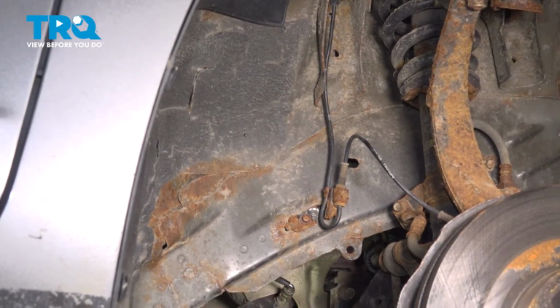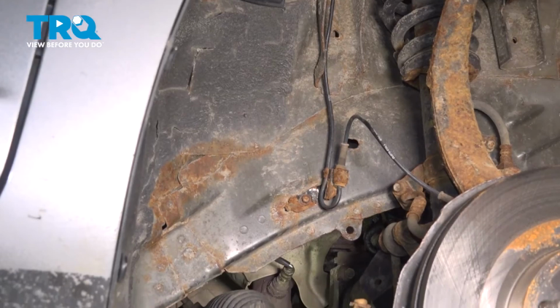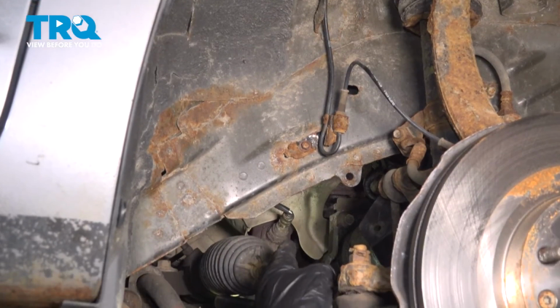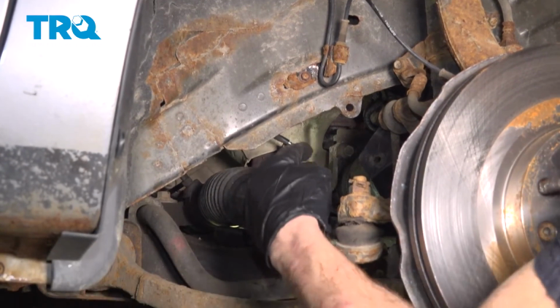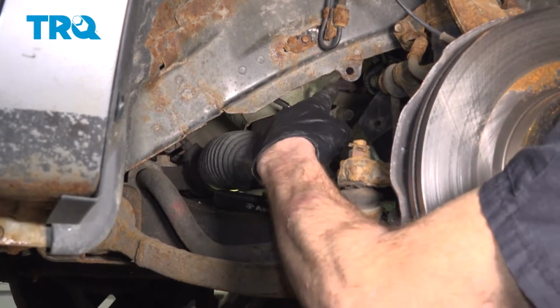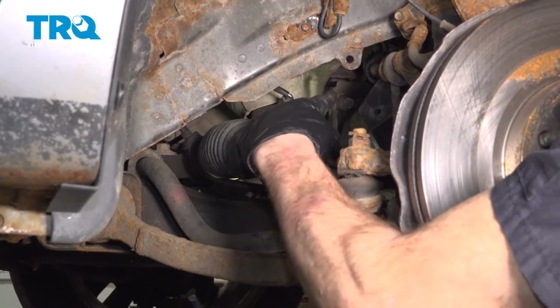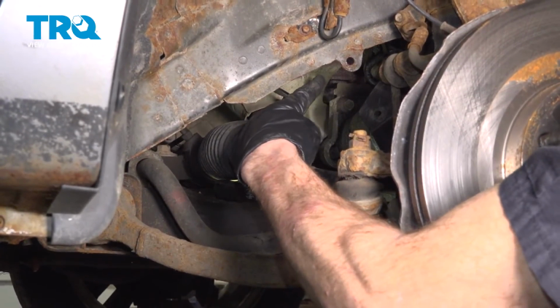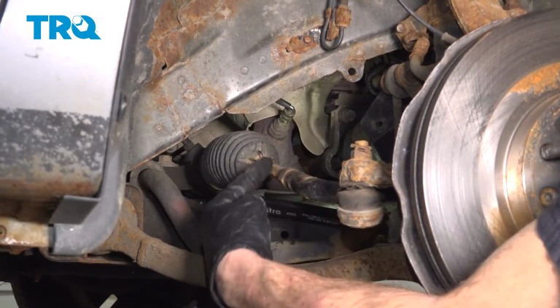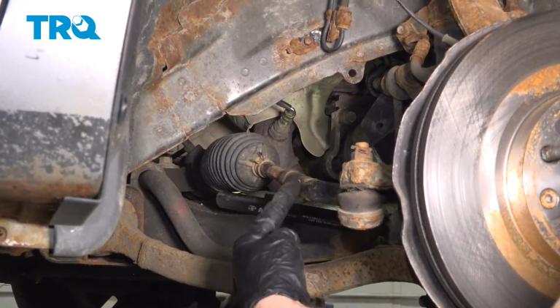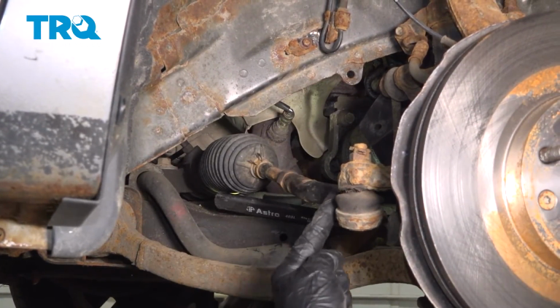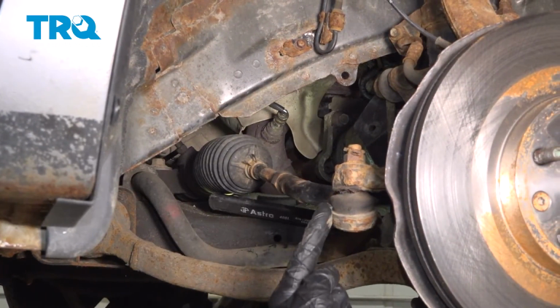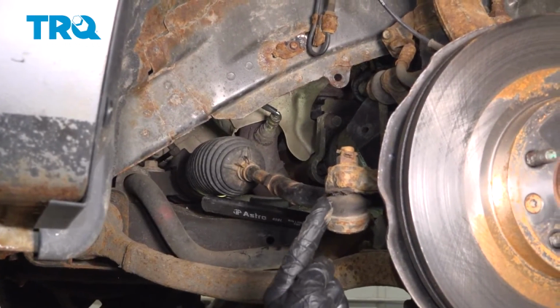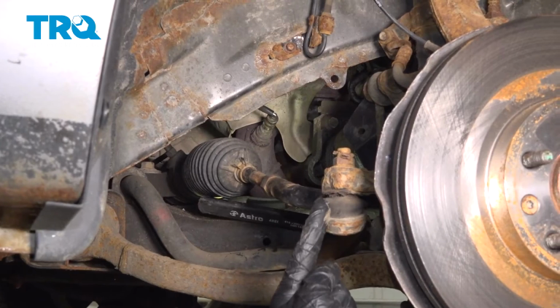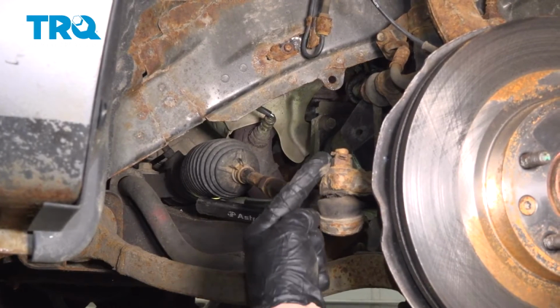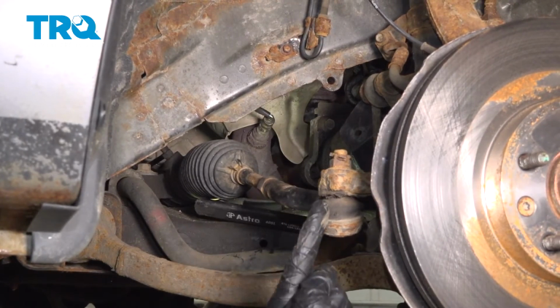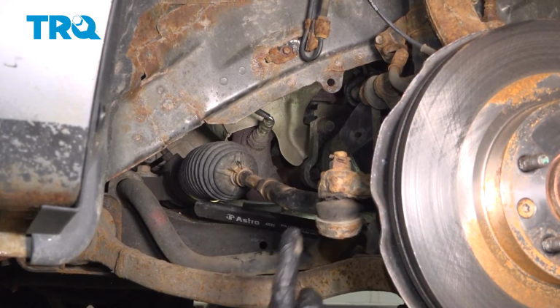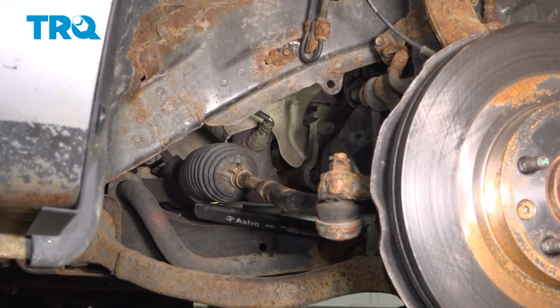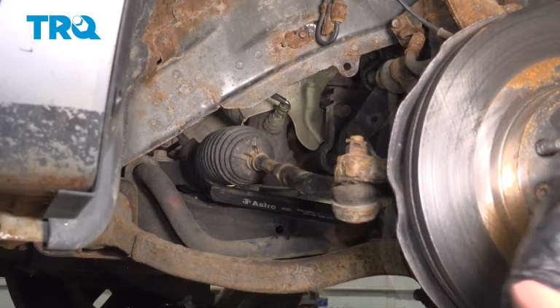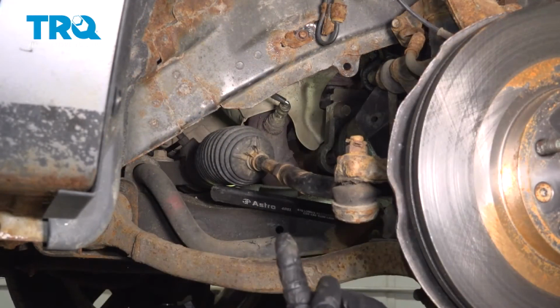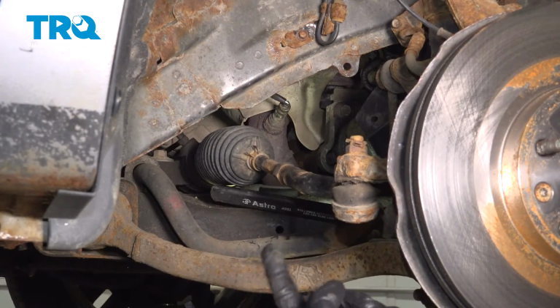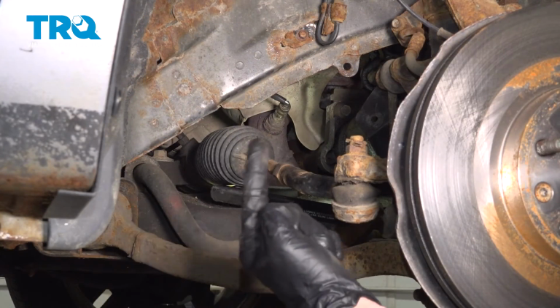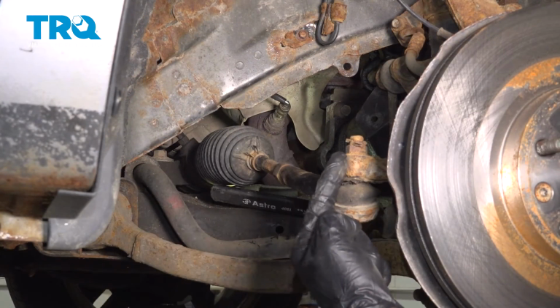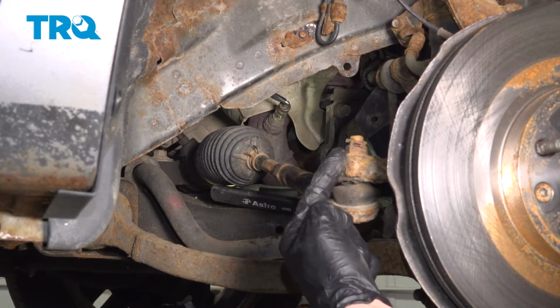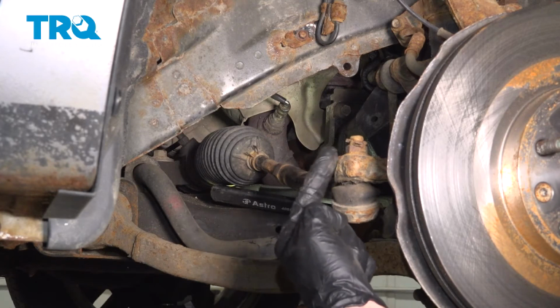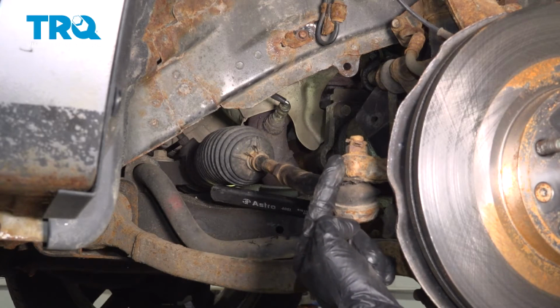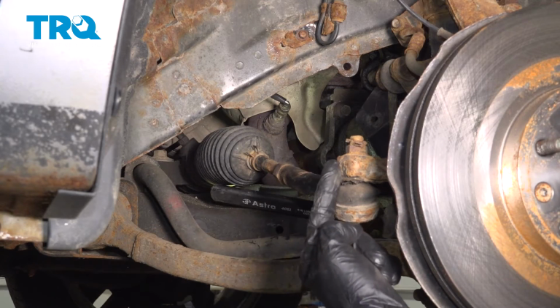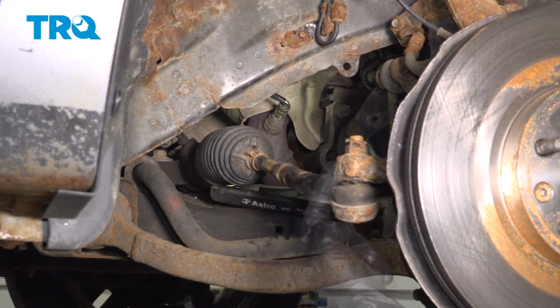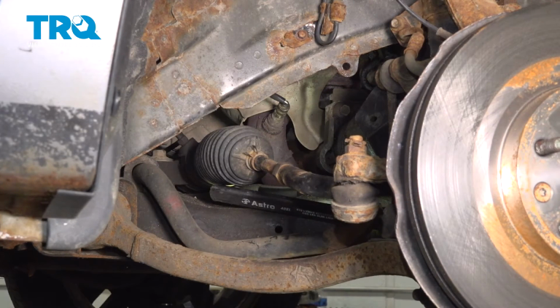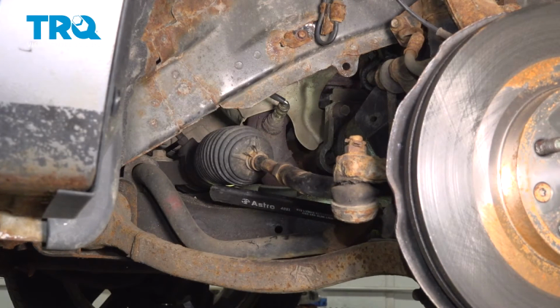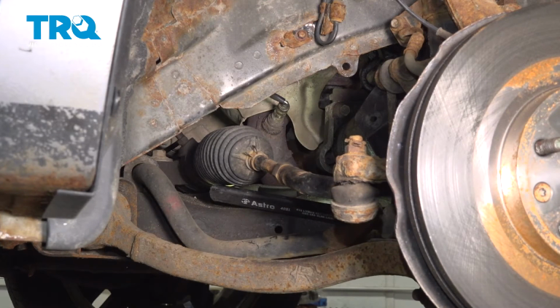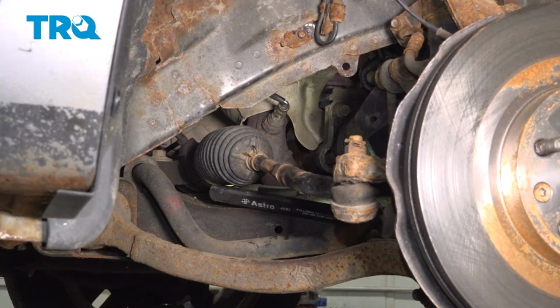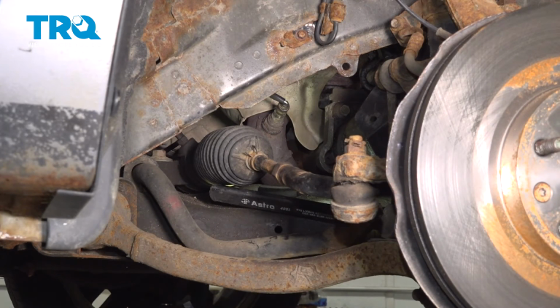If you find you have a hard time reaching your arm up inside this area, you could disconnect the outer tie rod end from your steering knuckle. A quick note about that: if you did dislodge the outer tie rod end from the knuckle, you should also get your alignment checked when you're done.